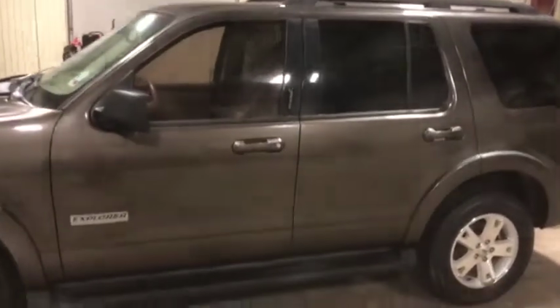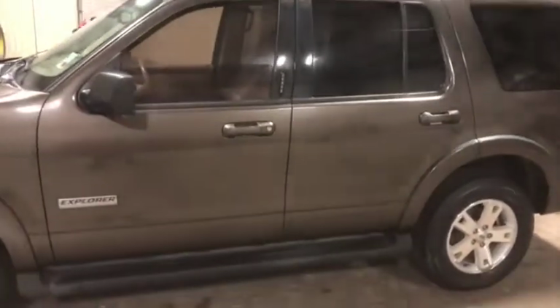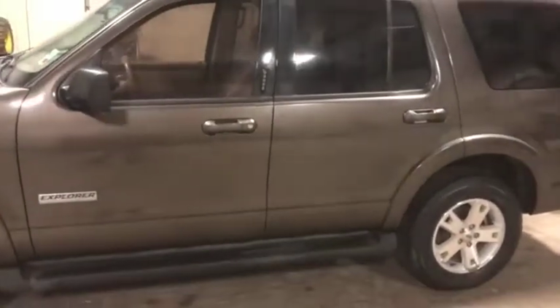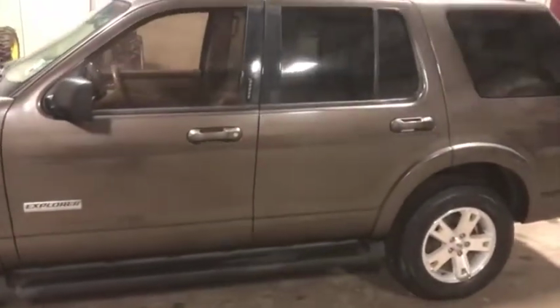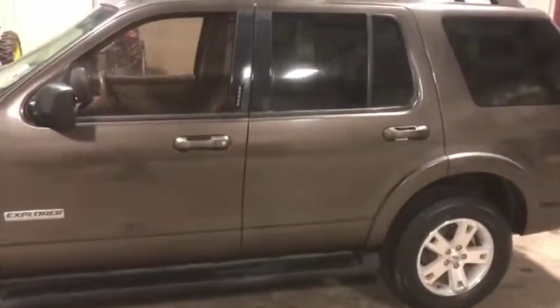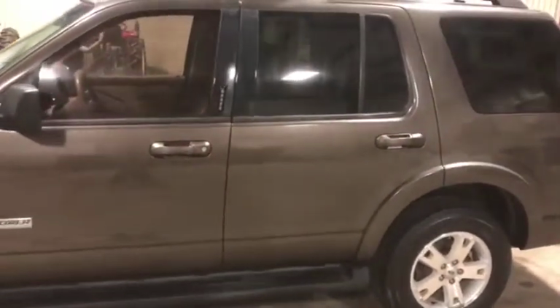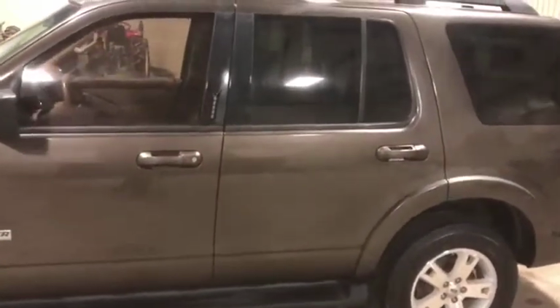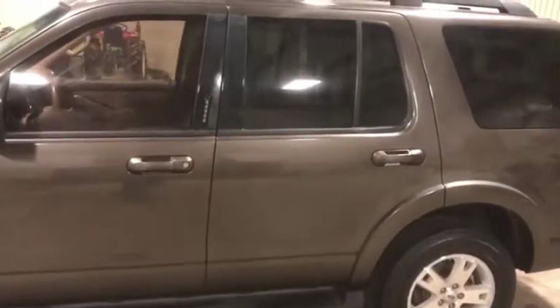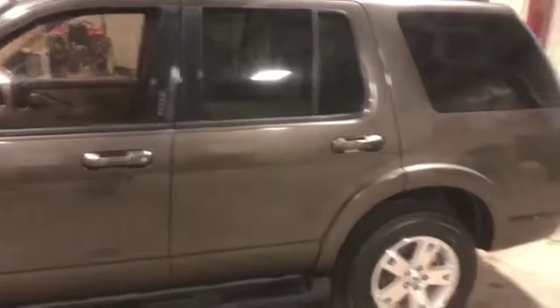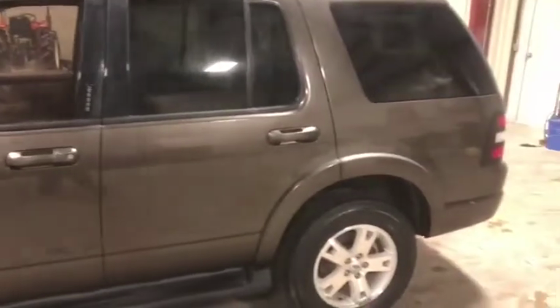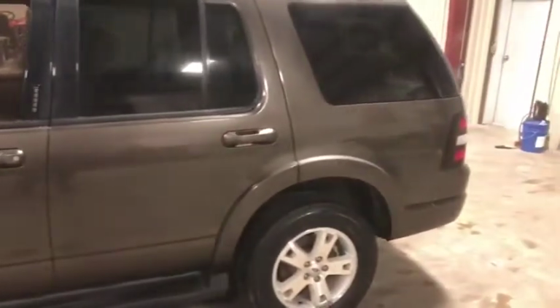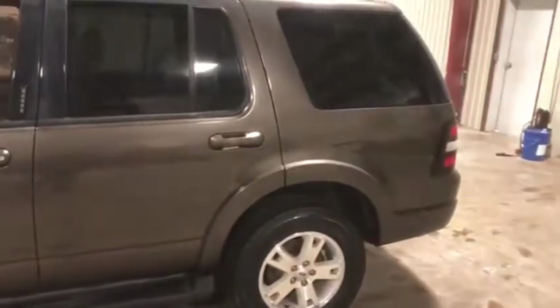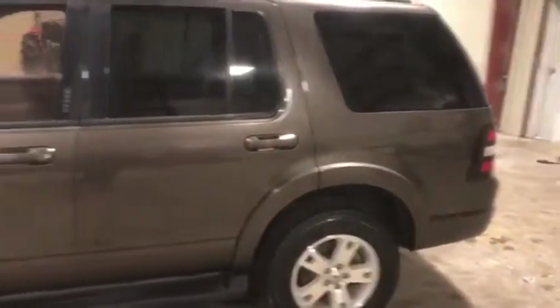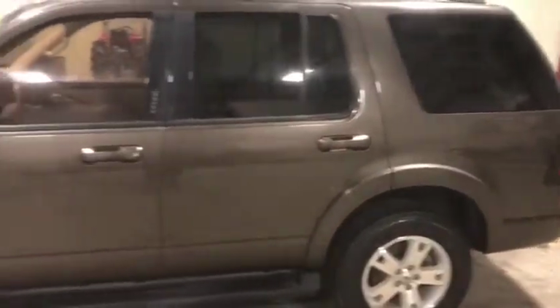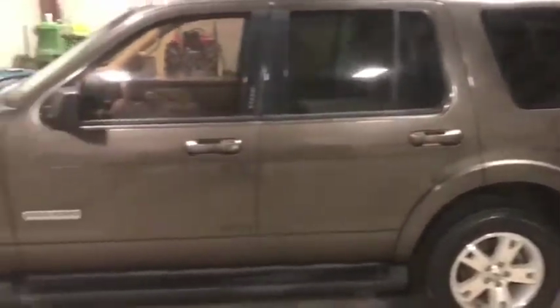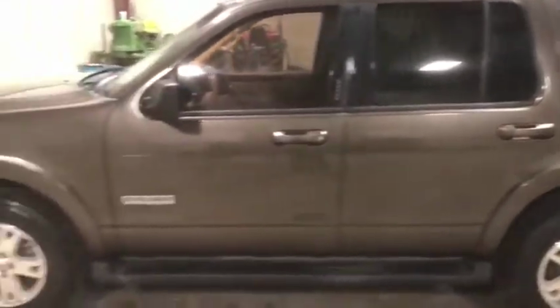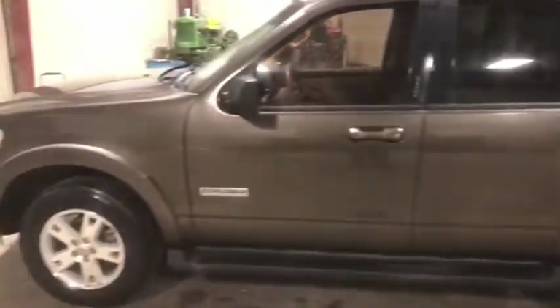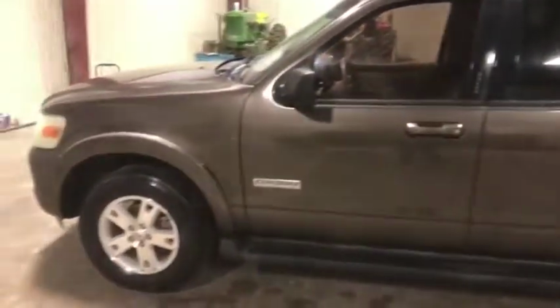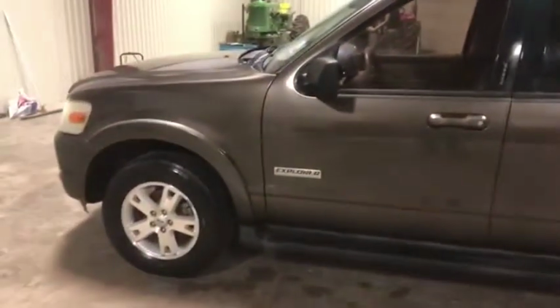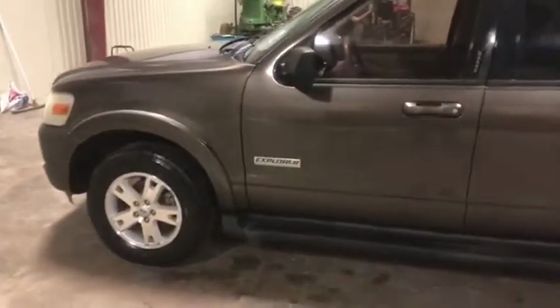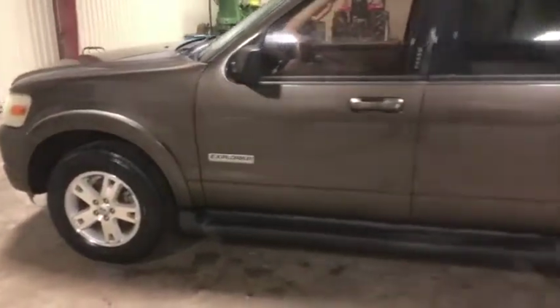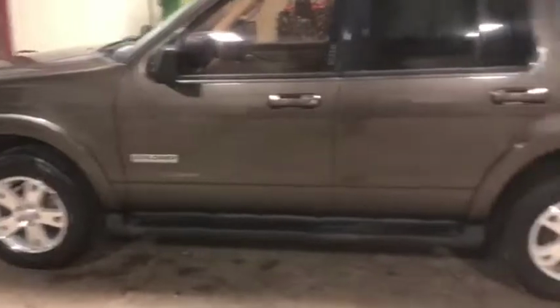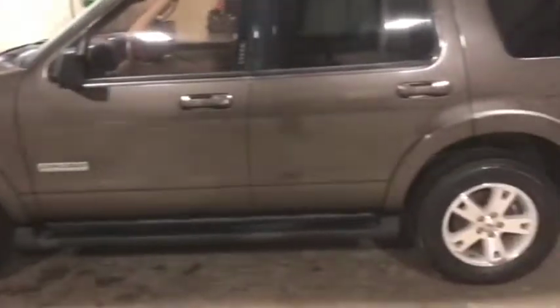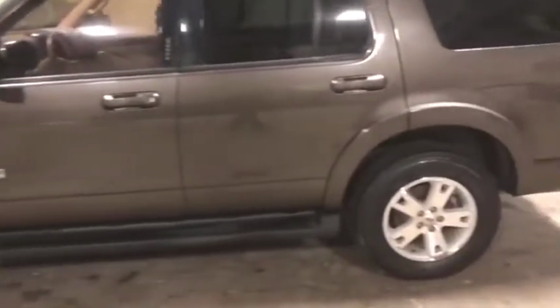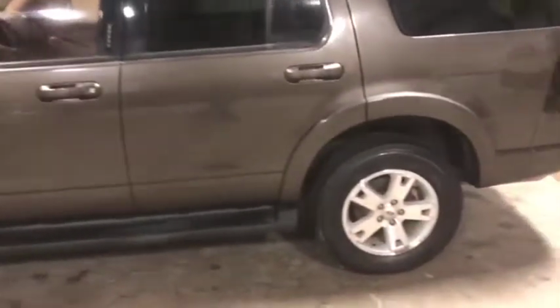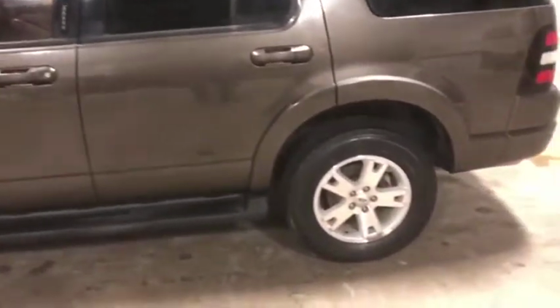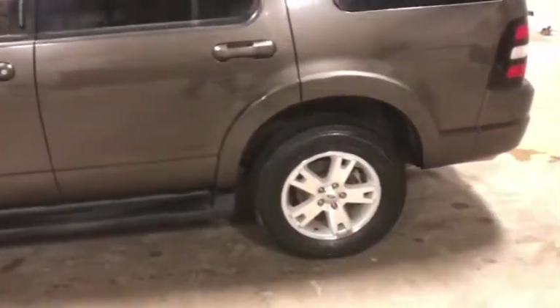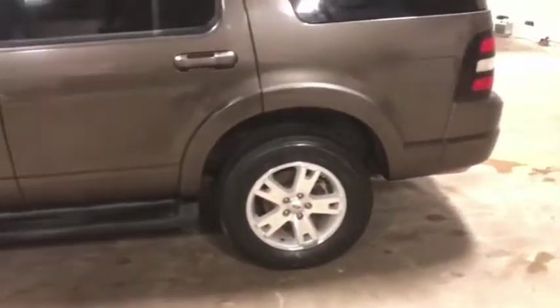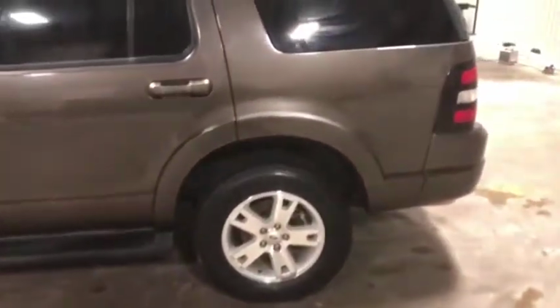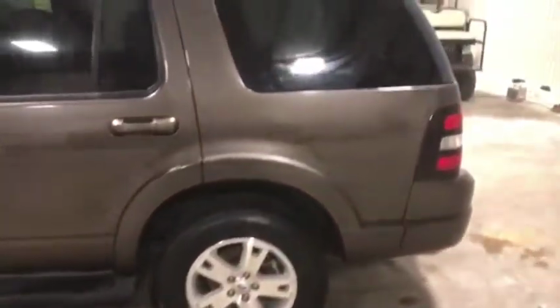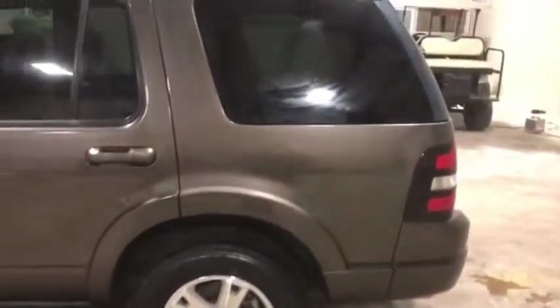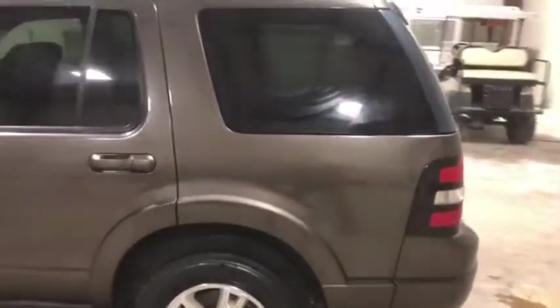It does have the running boards and the outside keypad entry. No major body damage on the outside that we can see — it's in great shape. It does have the factory aluminum rims with those nice usable Firestone tires. Very, very nice piece here.